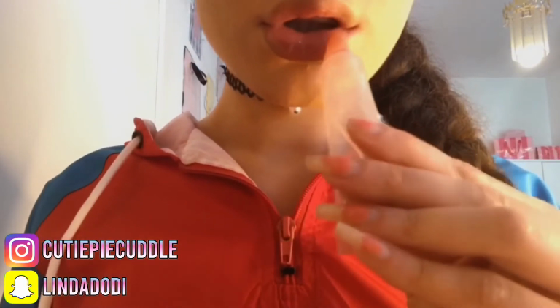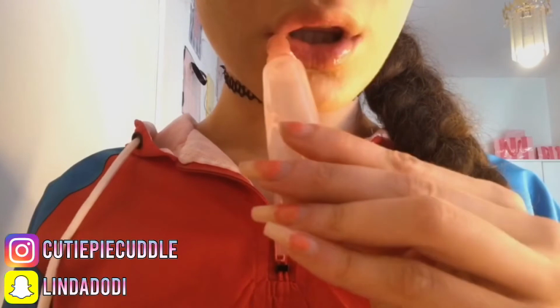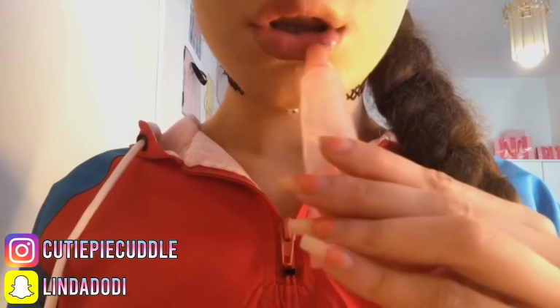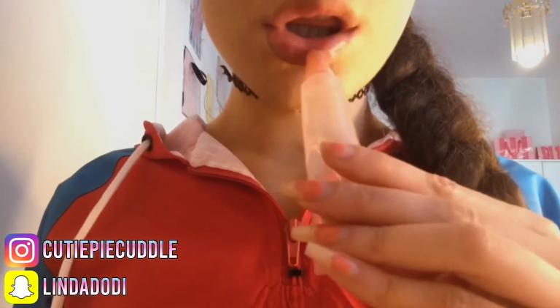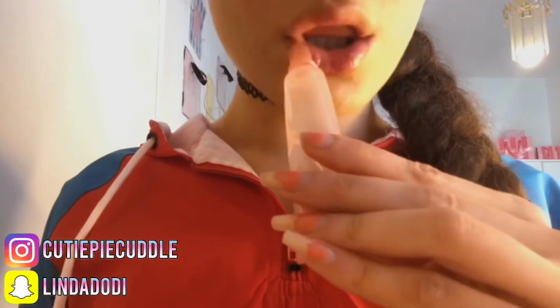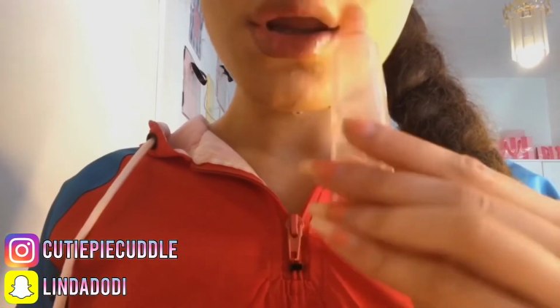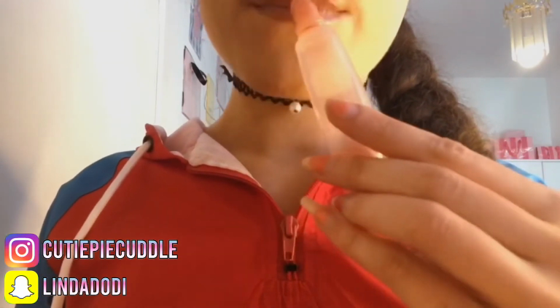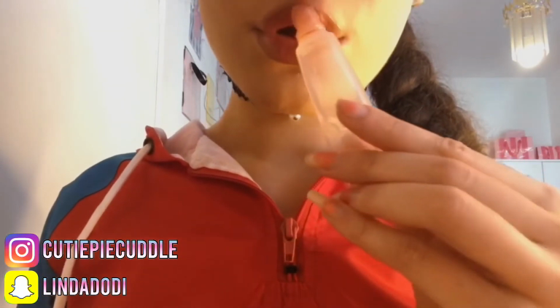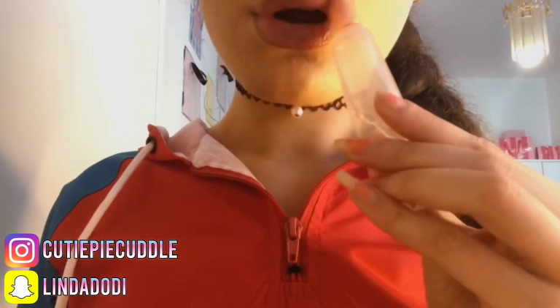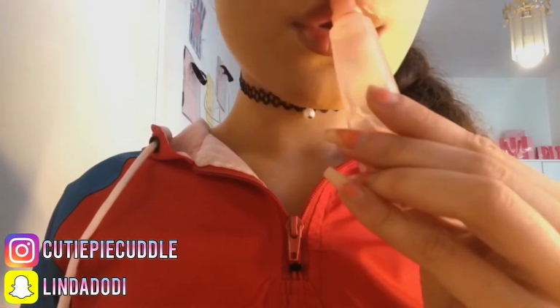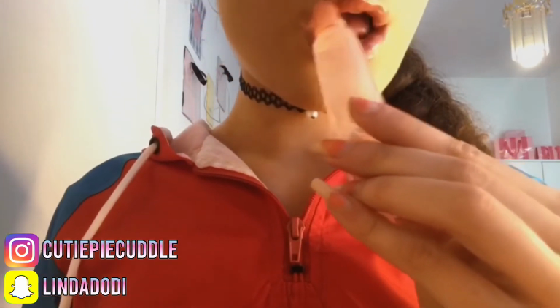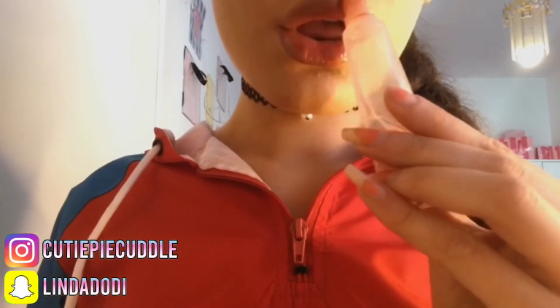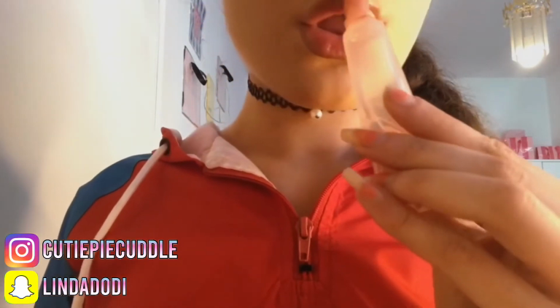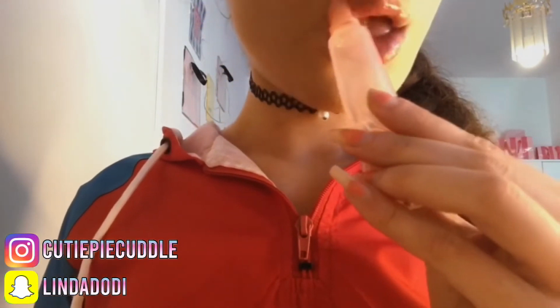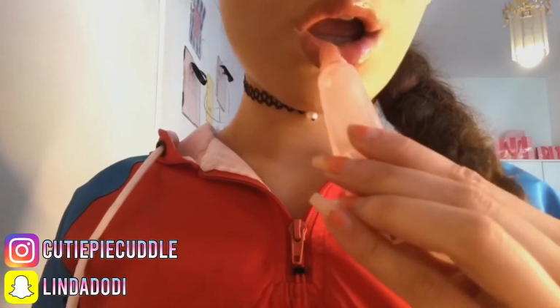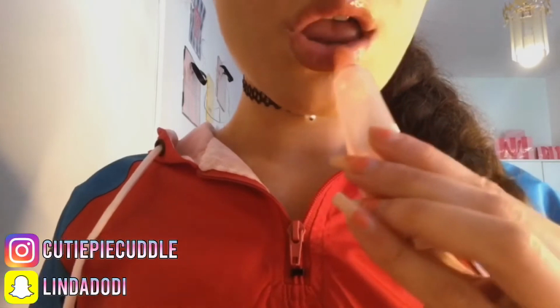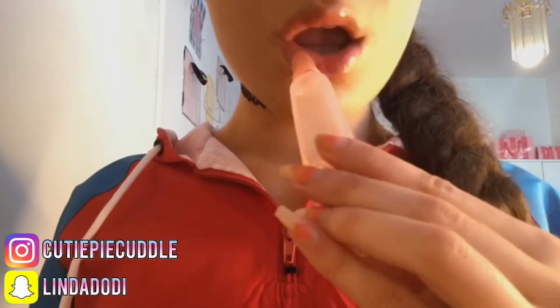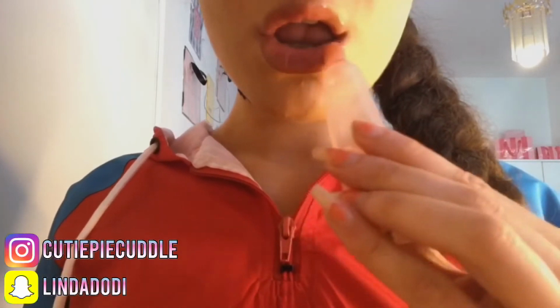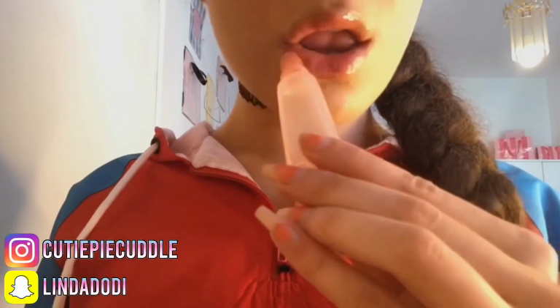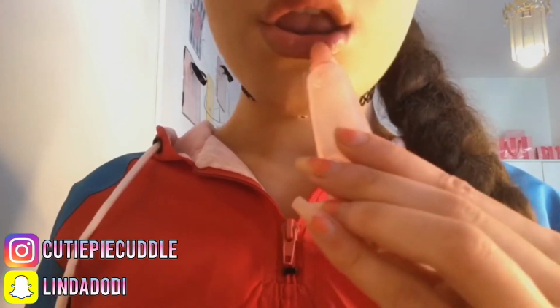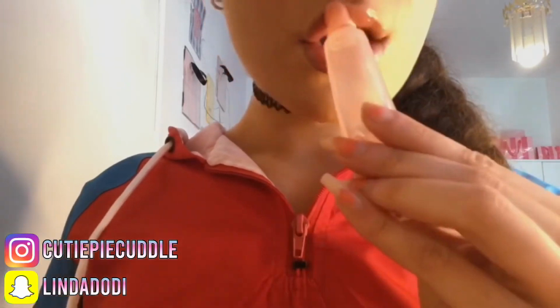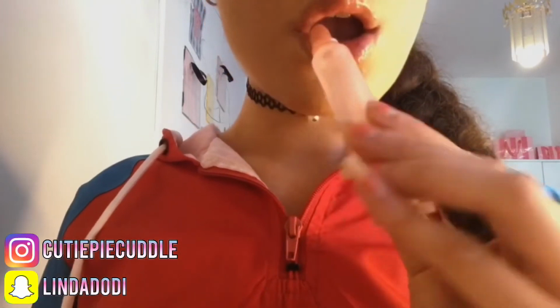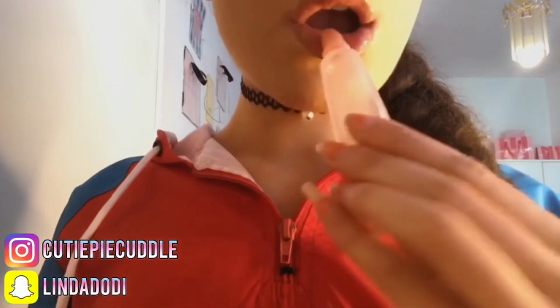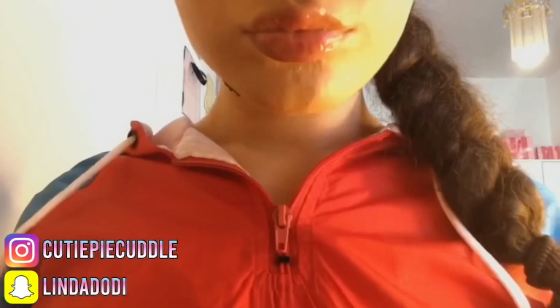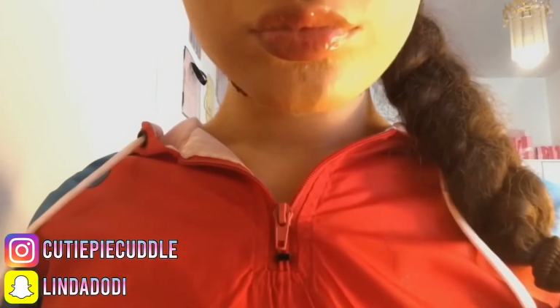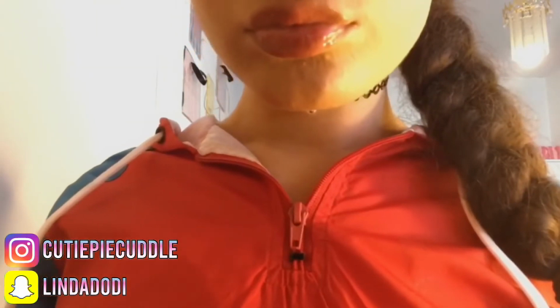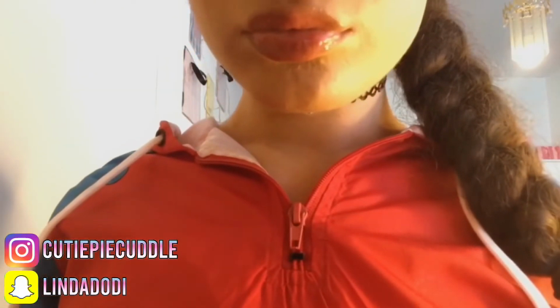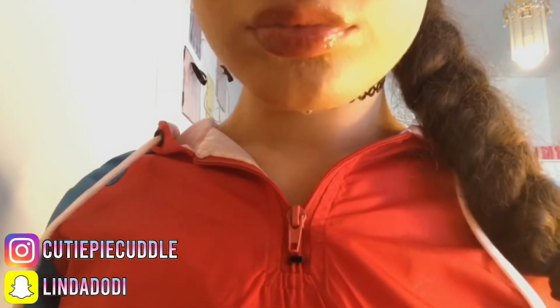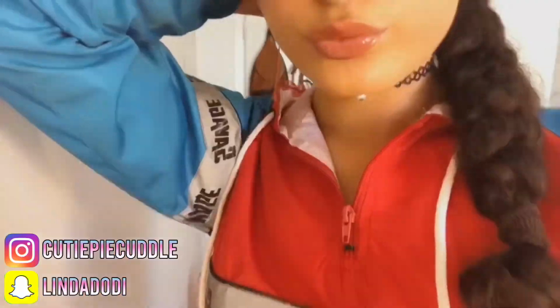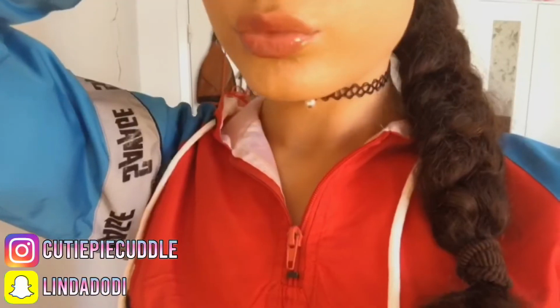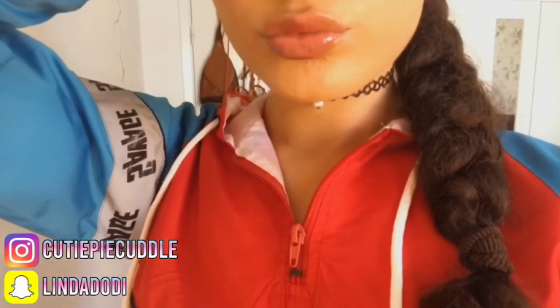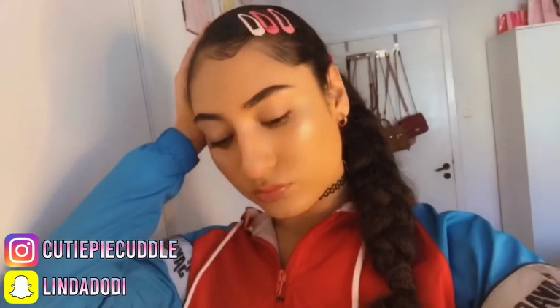So this is the final look. I'm going to be linking the makeup products that I've used in the description box down below. I hope you guys enjoyed this short get ready with me — thank you so much for watching.